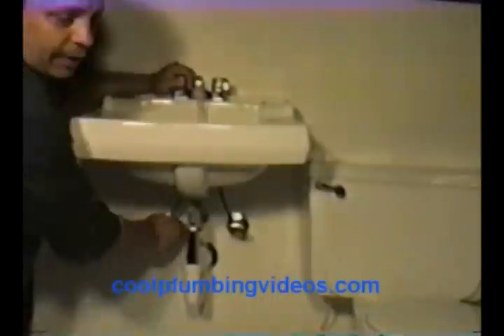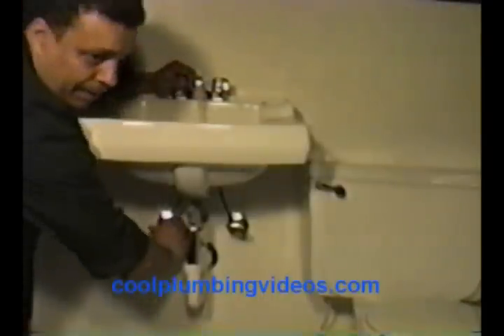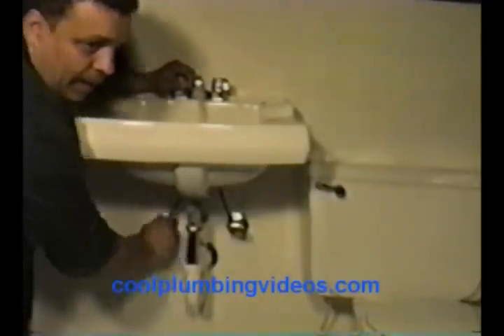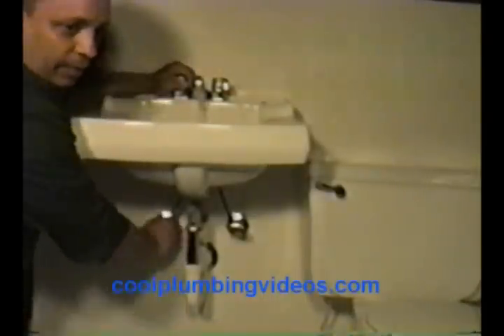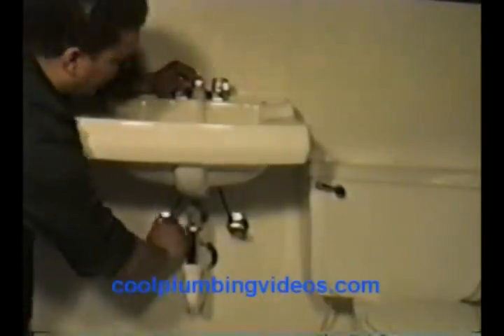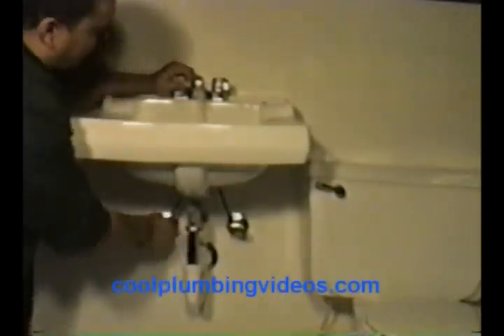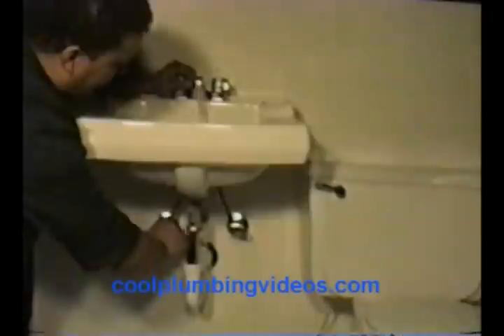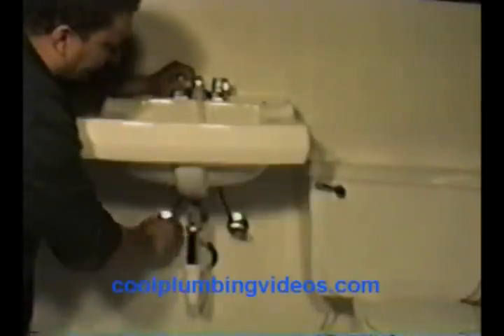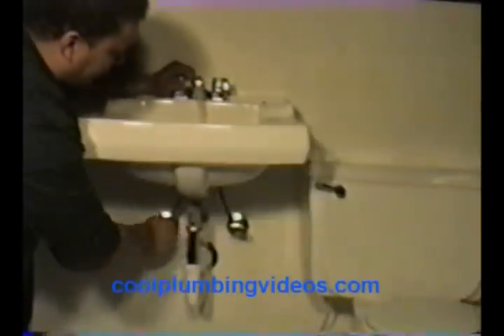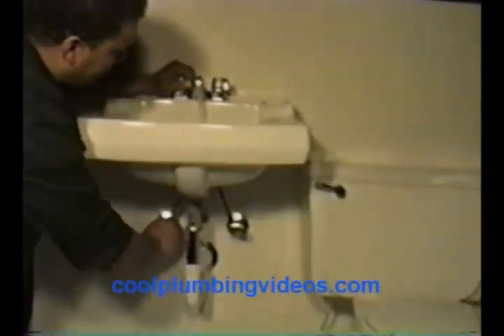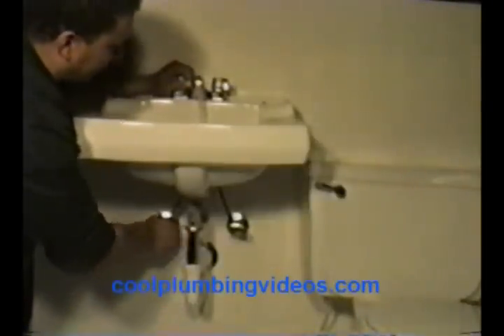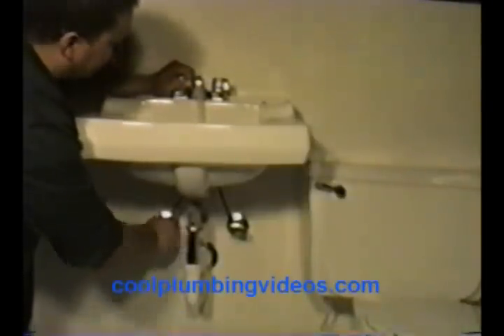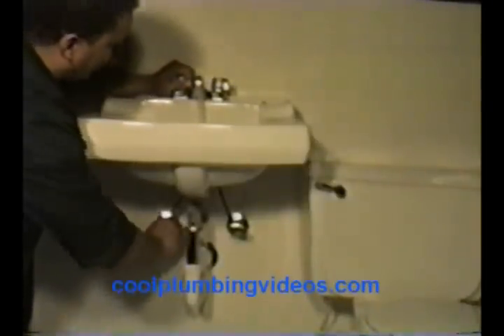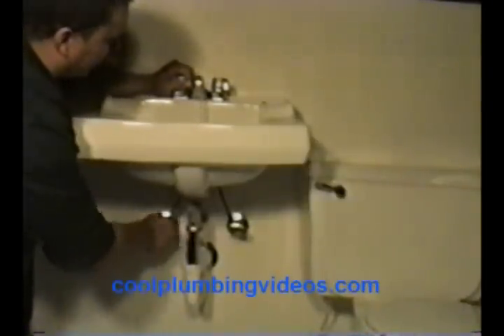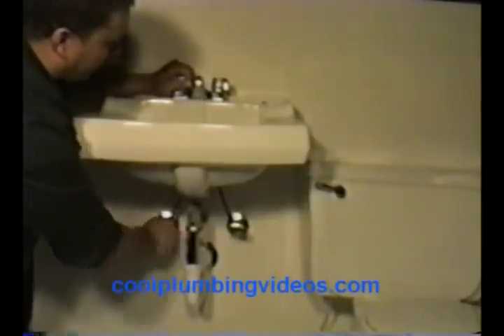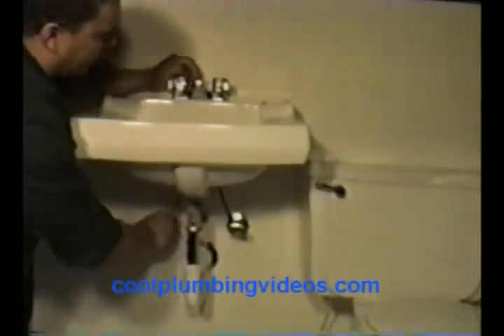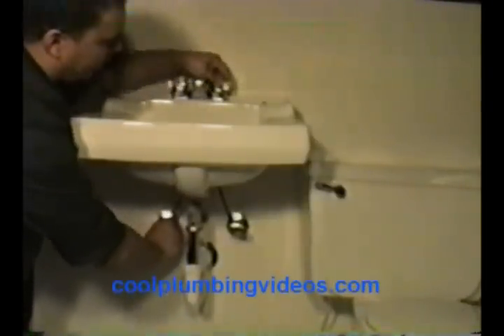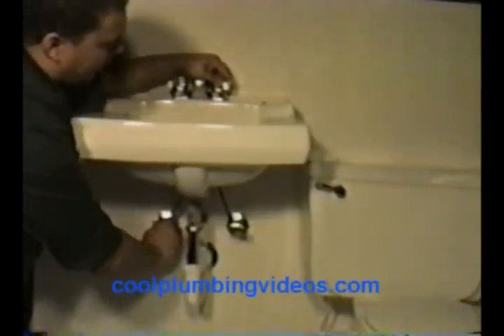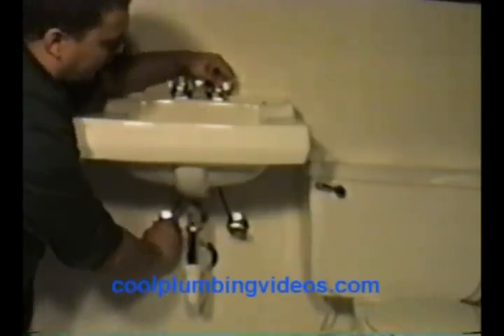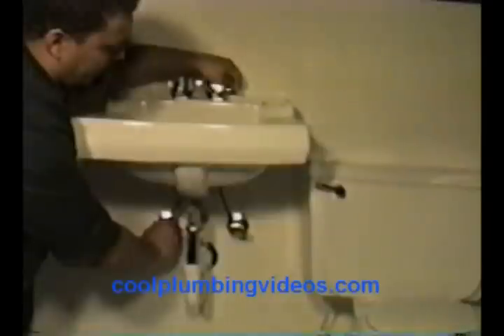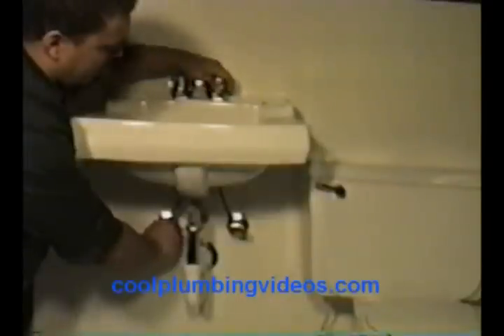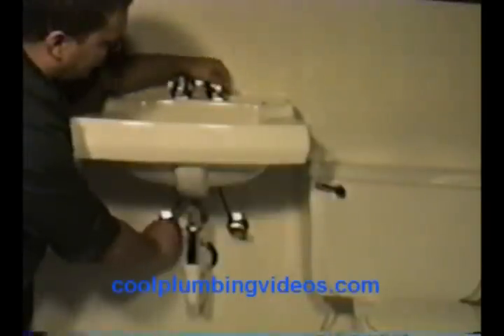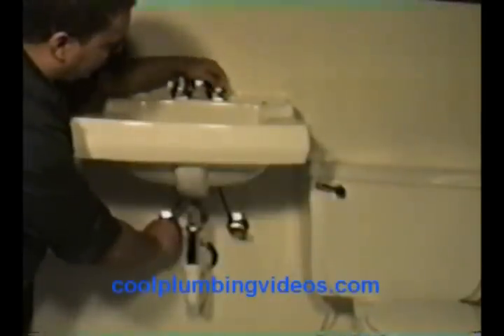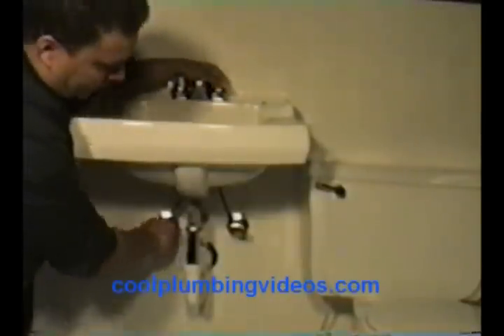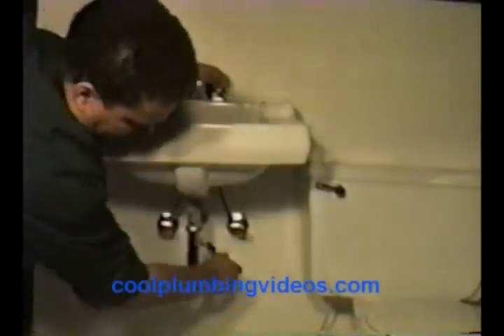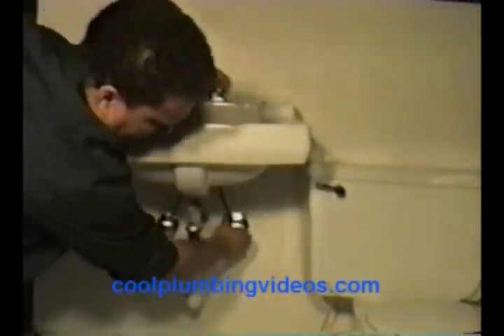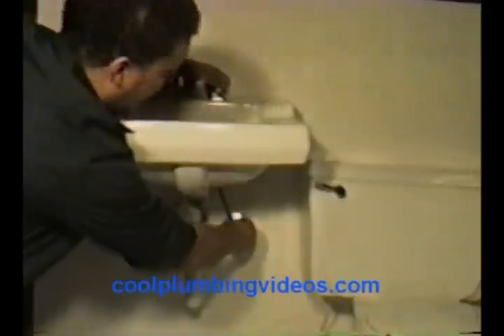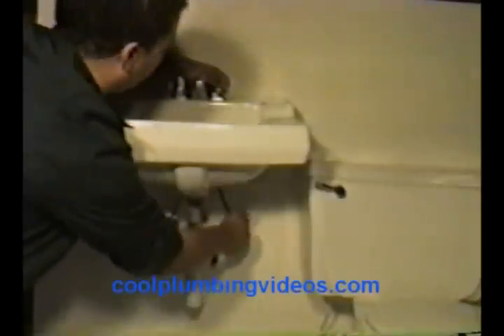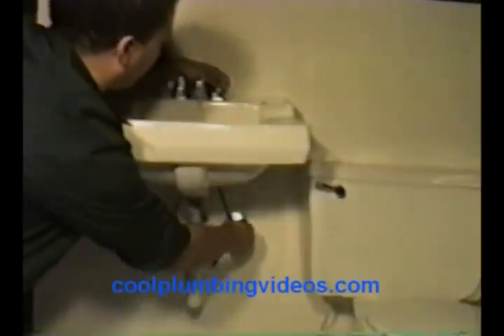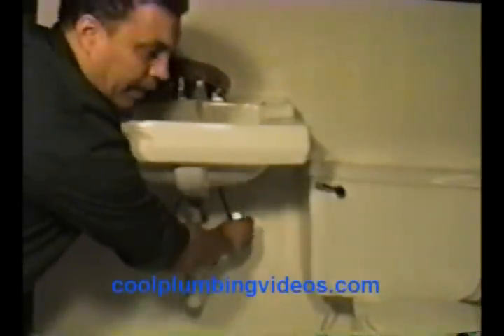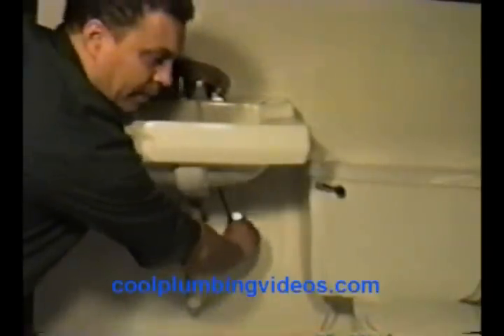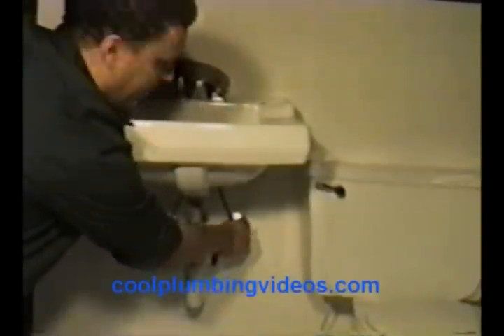Let's put the hot water on, which I have on. That's off. And the cold appears to be off as well.